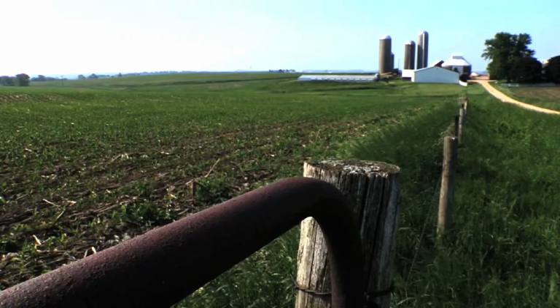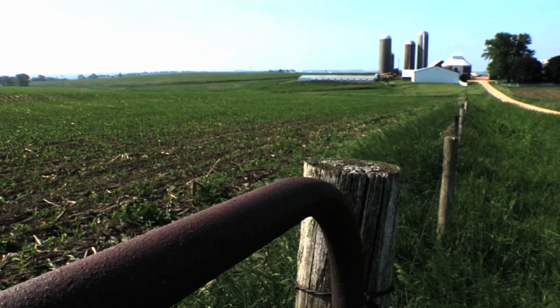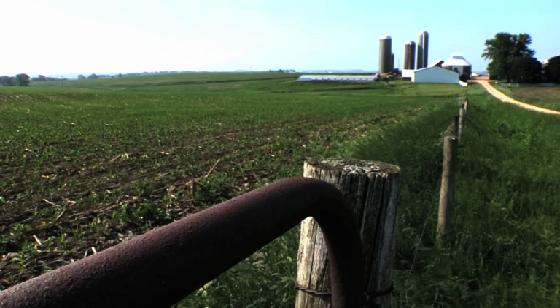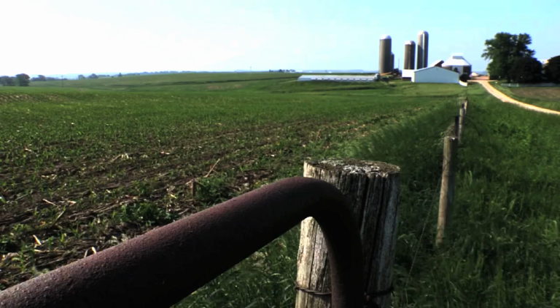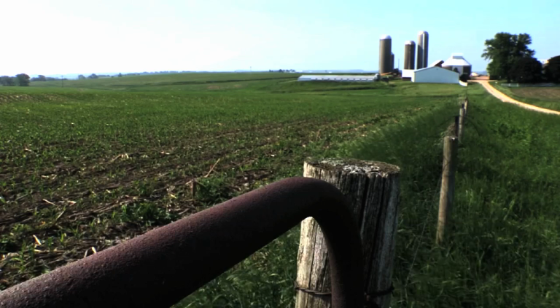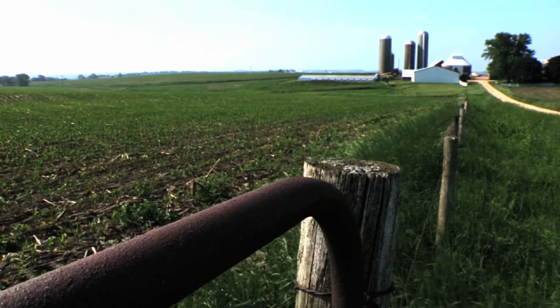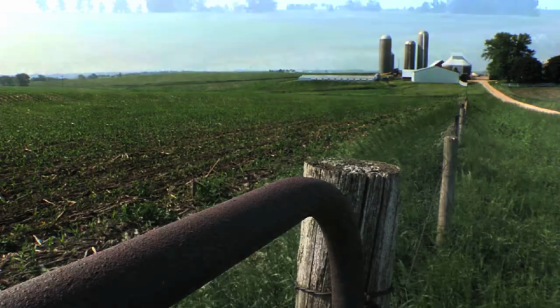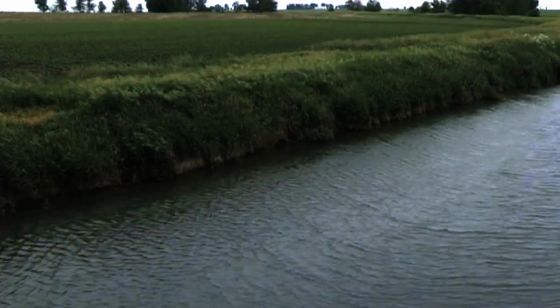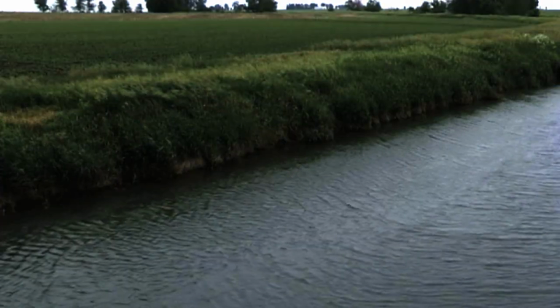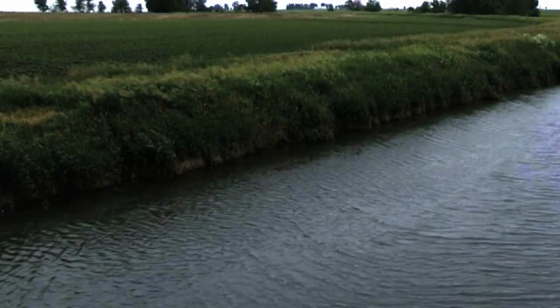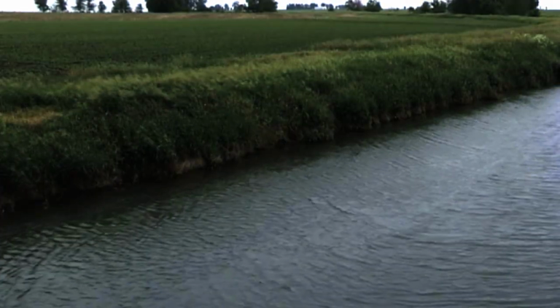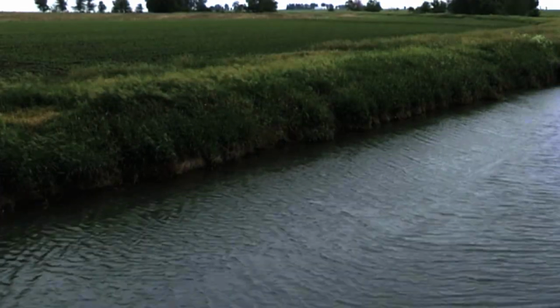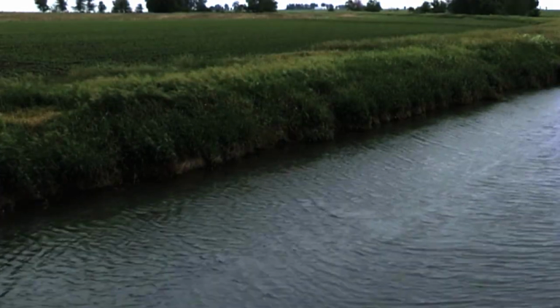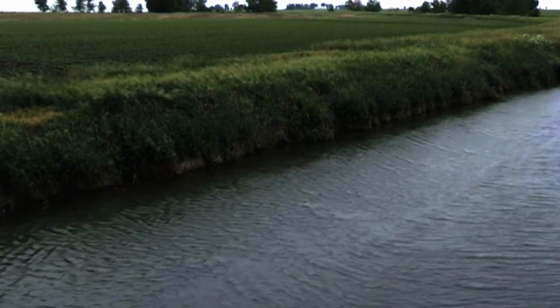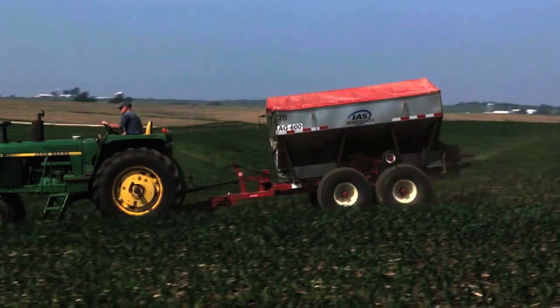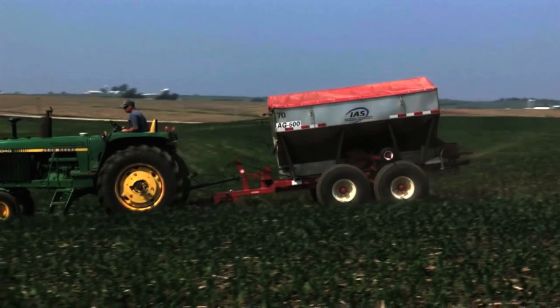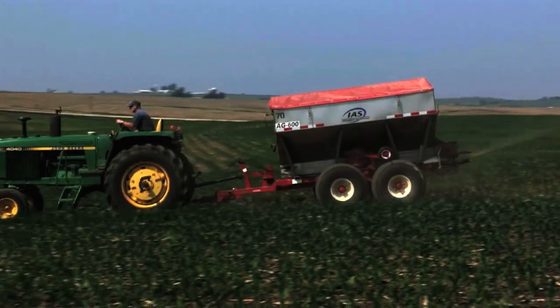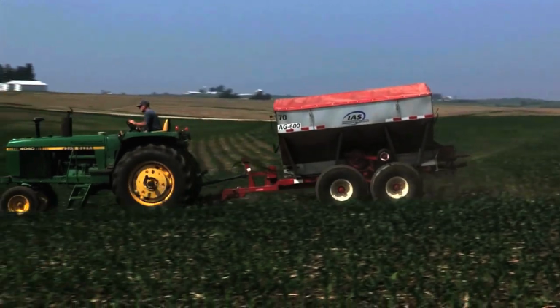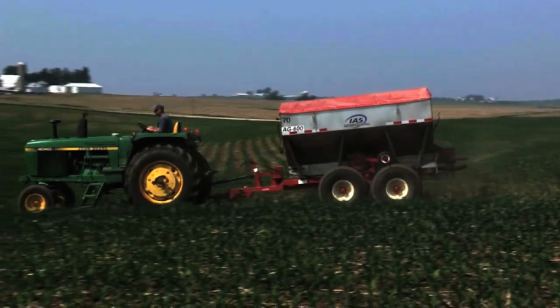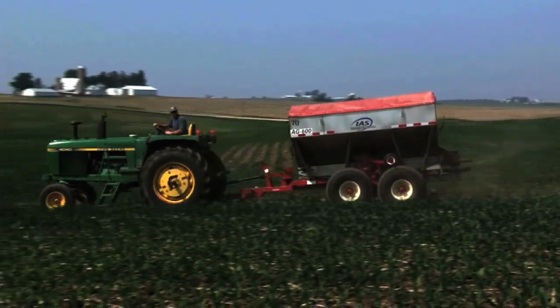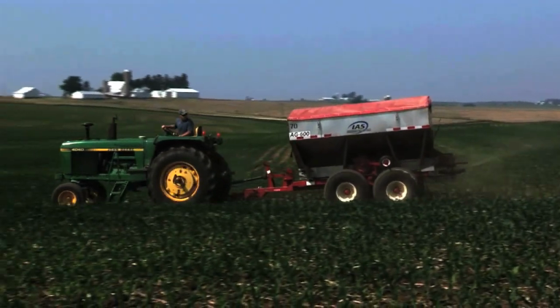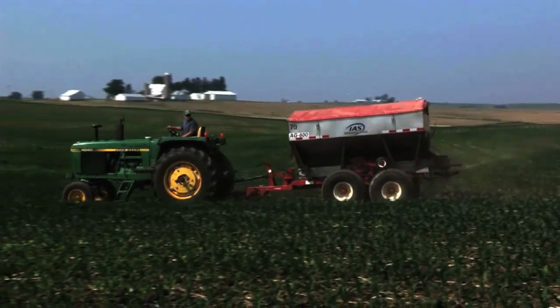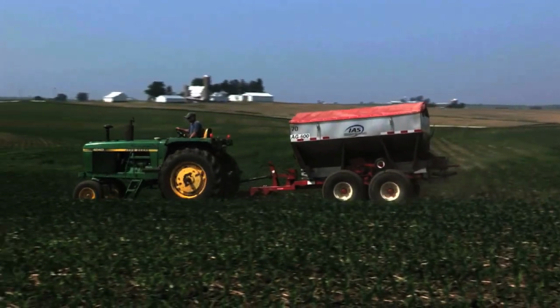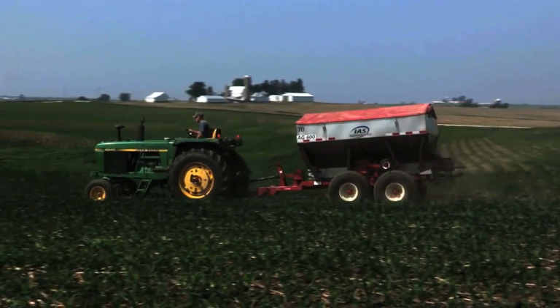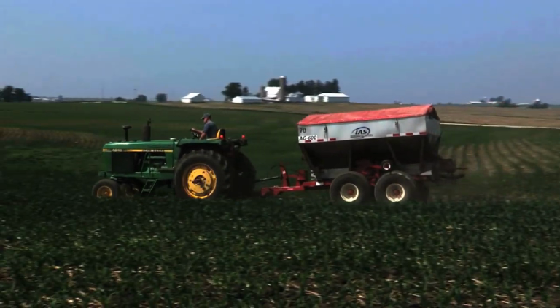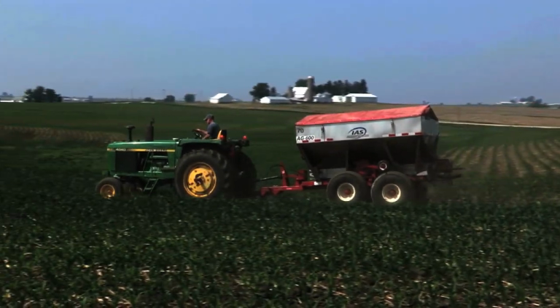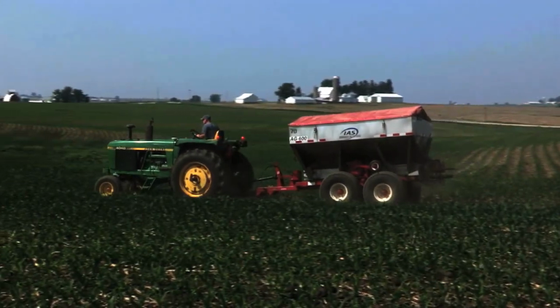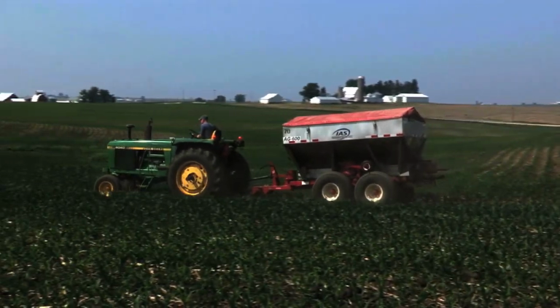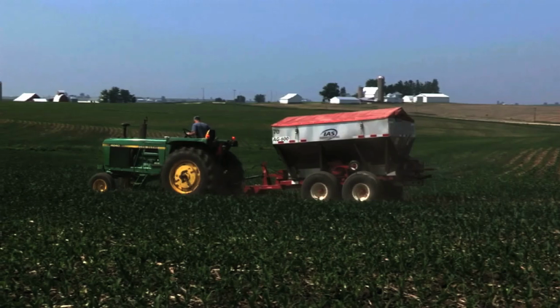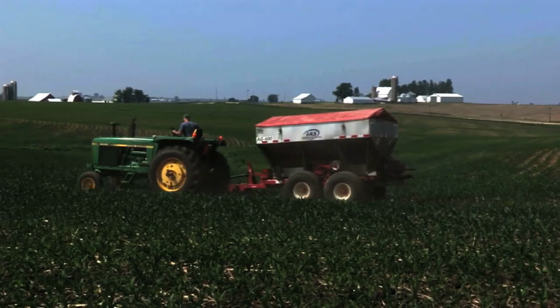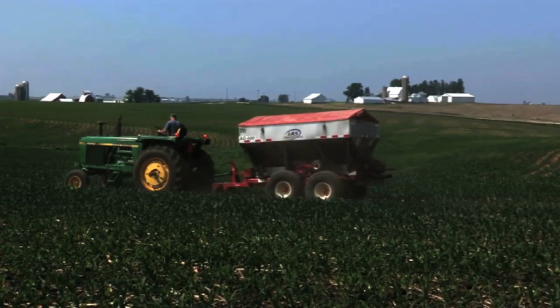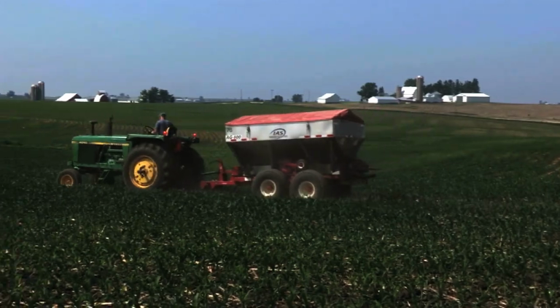Farmers are offered a variety of different conservation practices that help control and trap nutrient runoff. One of those conservation practices is side dressing, which involves applying nutrients to crops when it's needed most in the growing cycle.